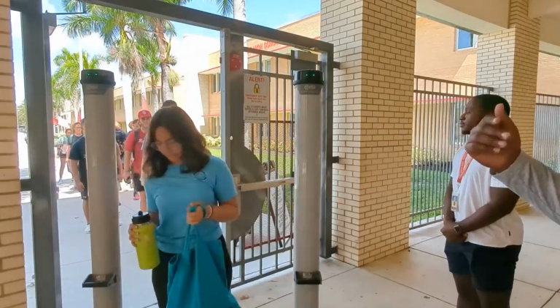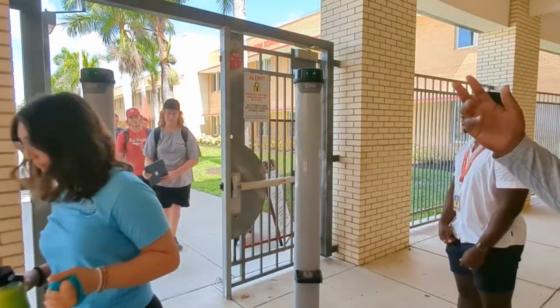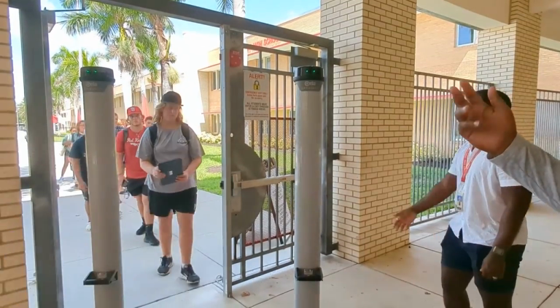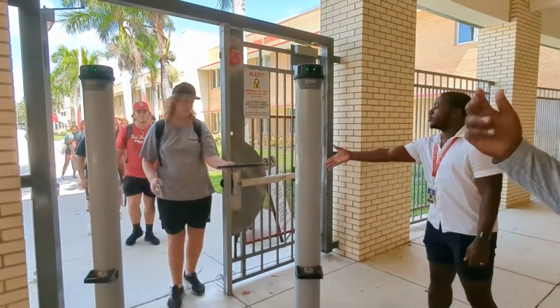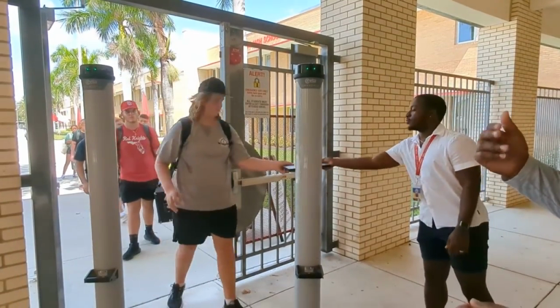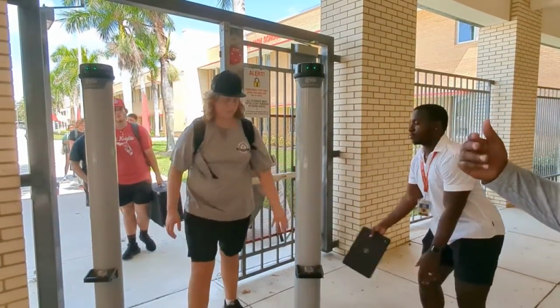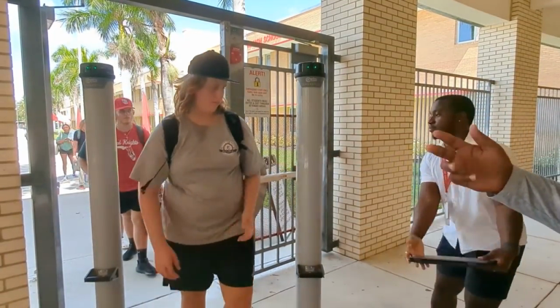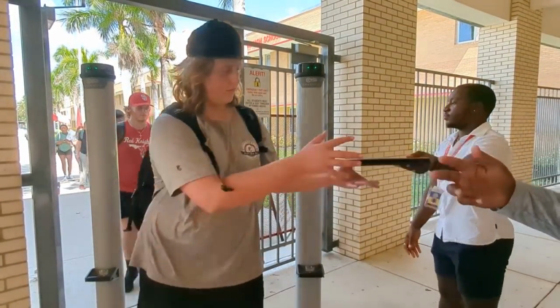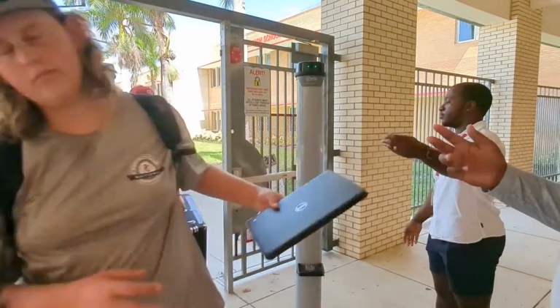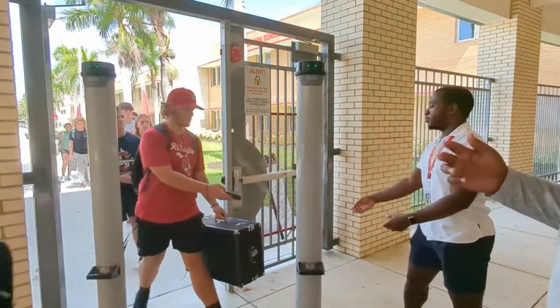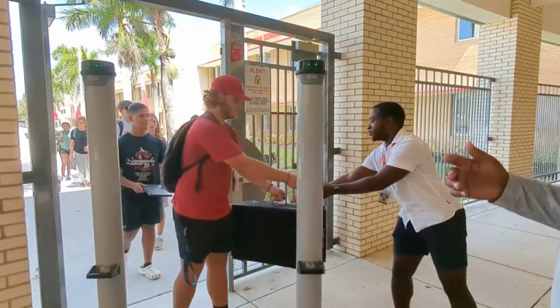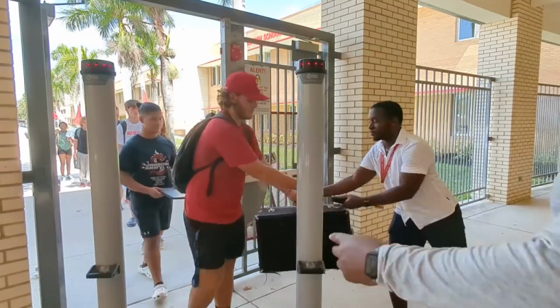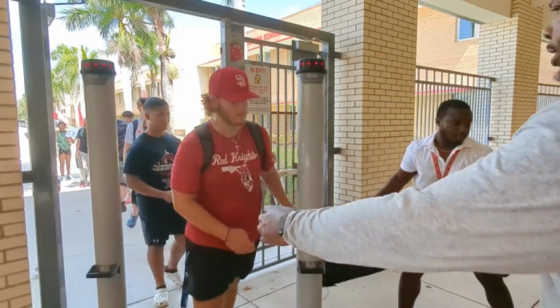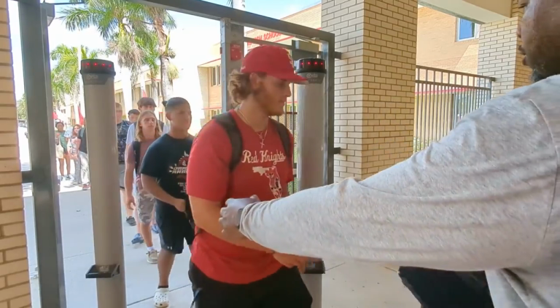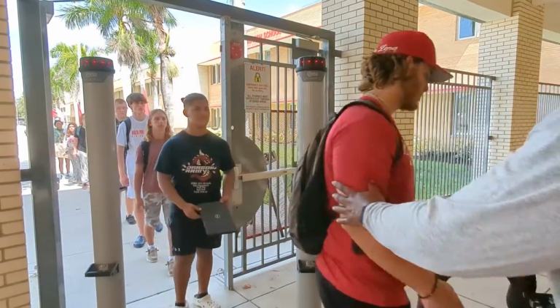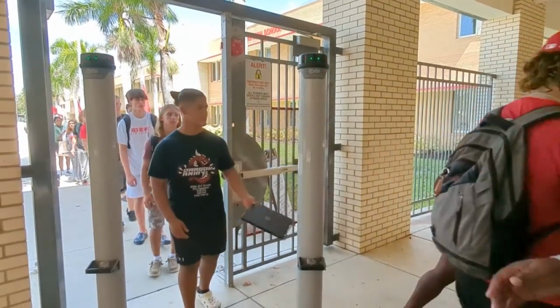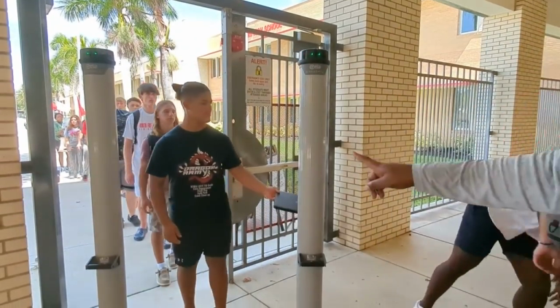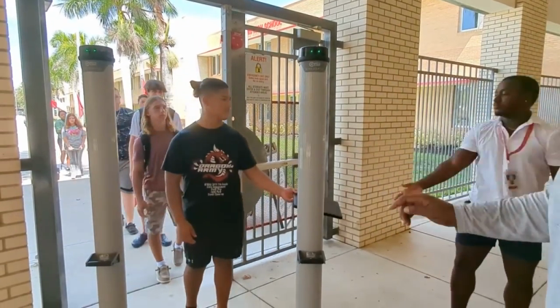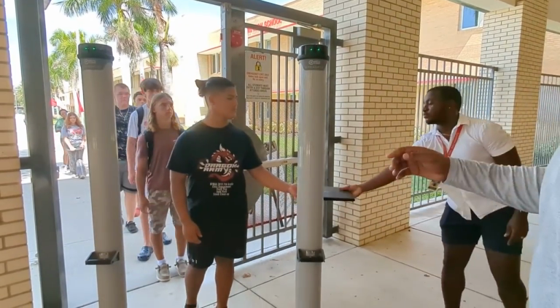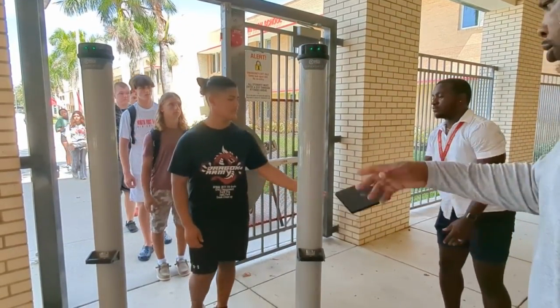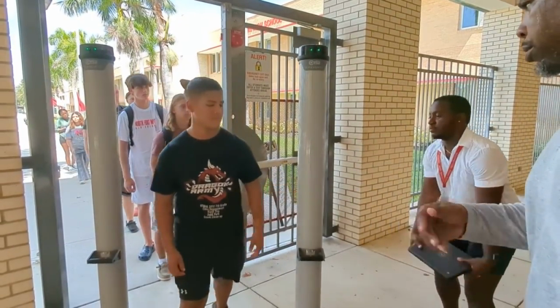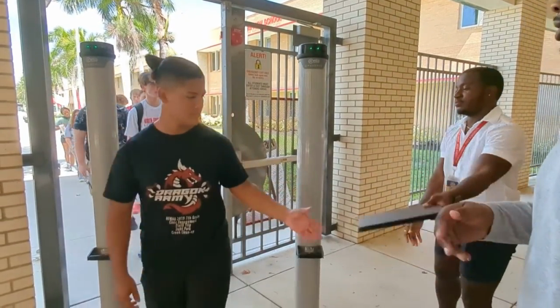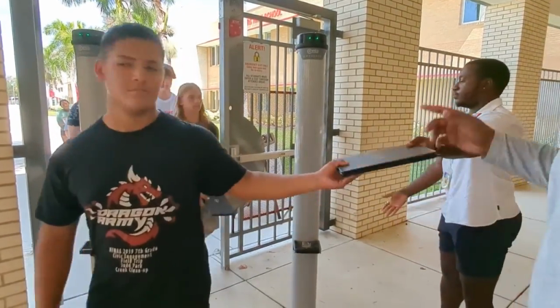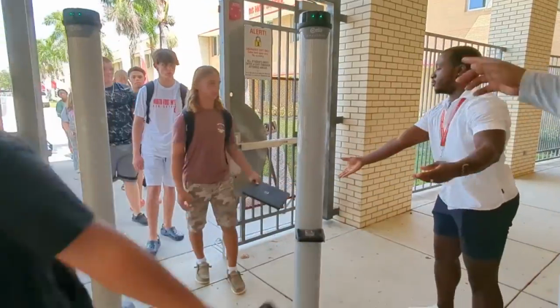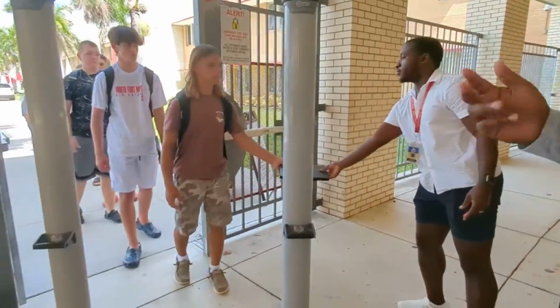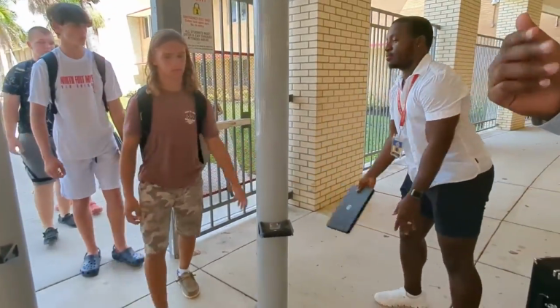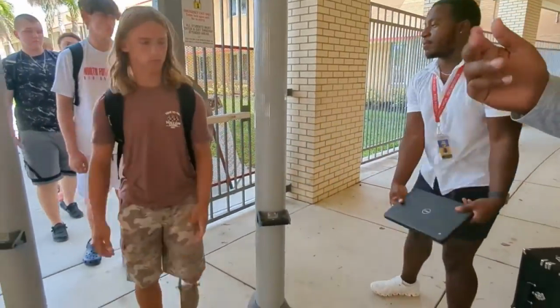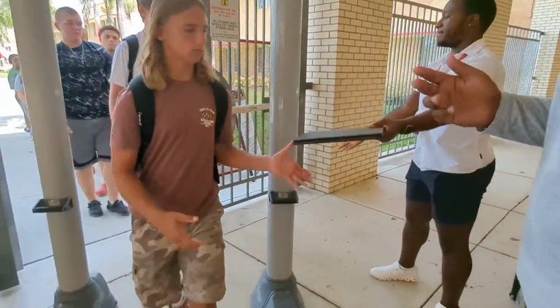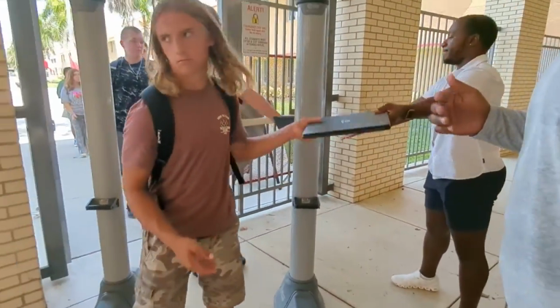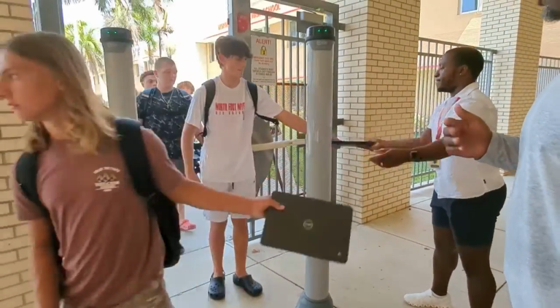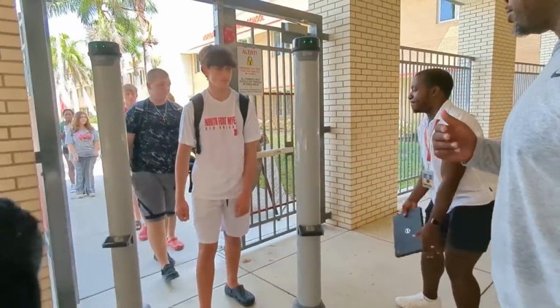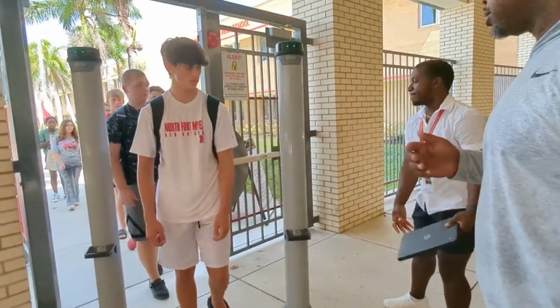Be thoughtful when getting ready for school each day and only keep in your pockets, backpack, or purse items that are essential for your school day. If you wear glasses, you may want to consider using a quilted fabric eyeglass case rather than a rigid metal case.